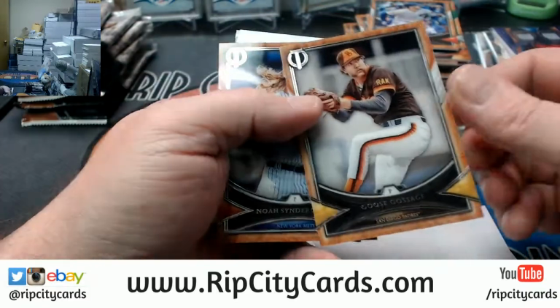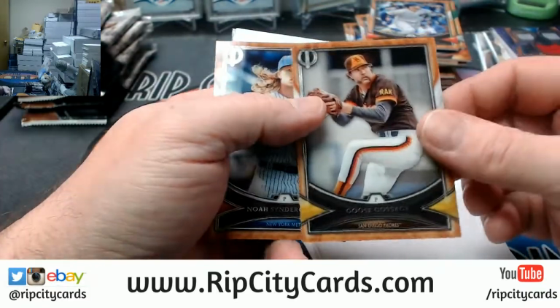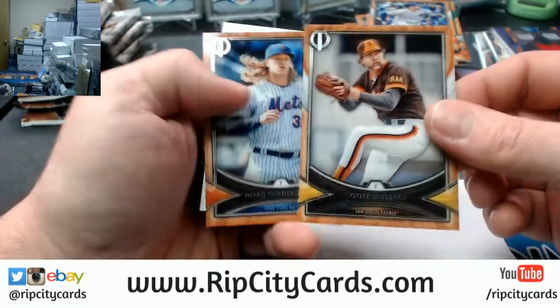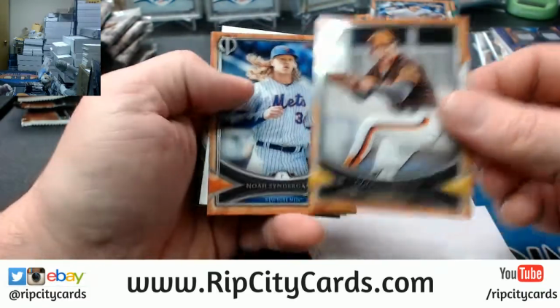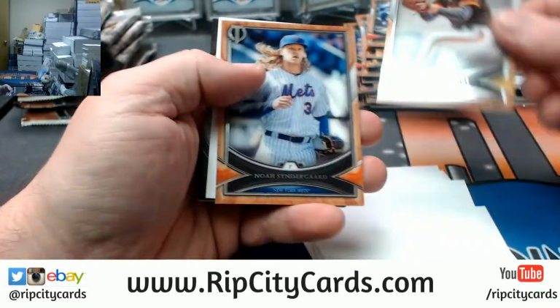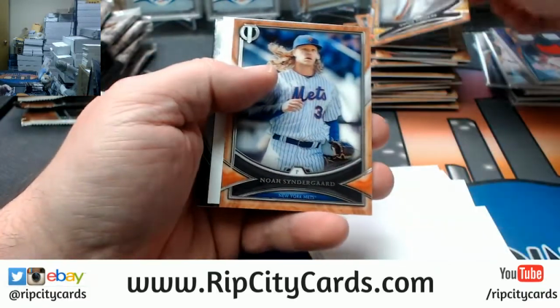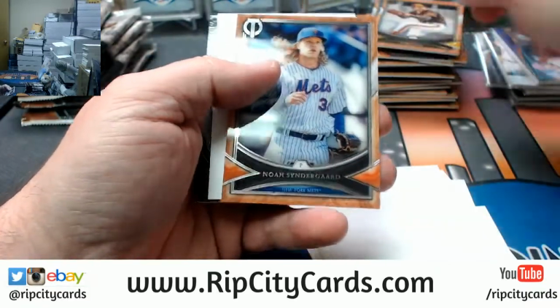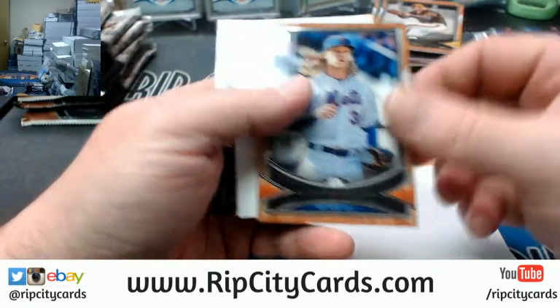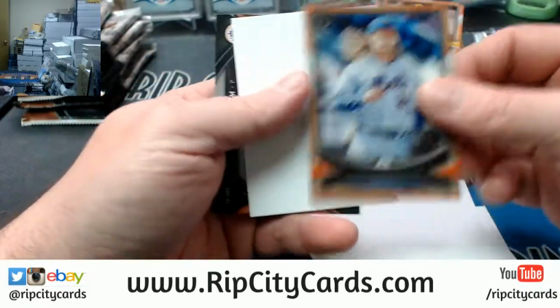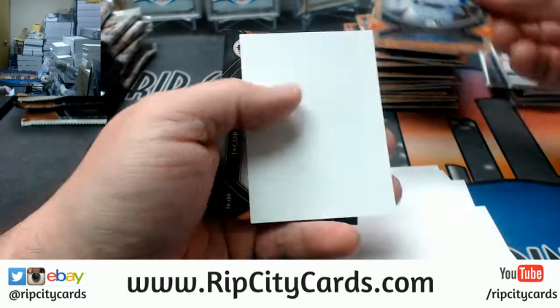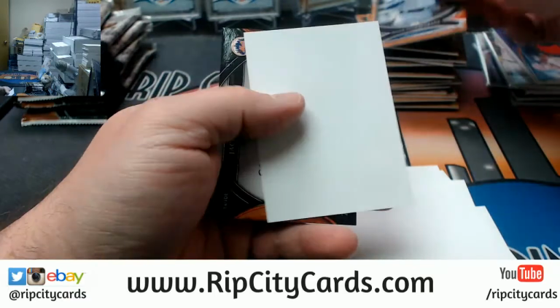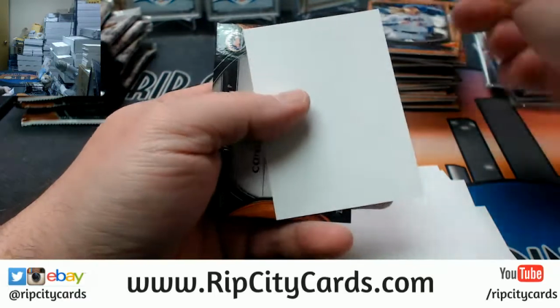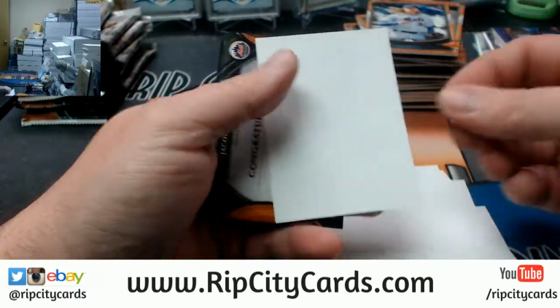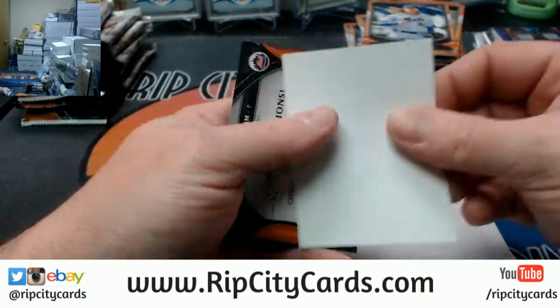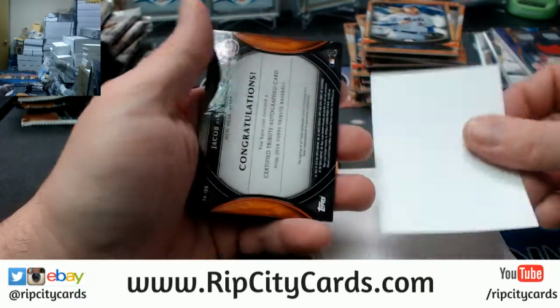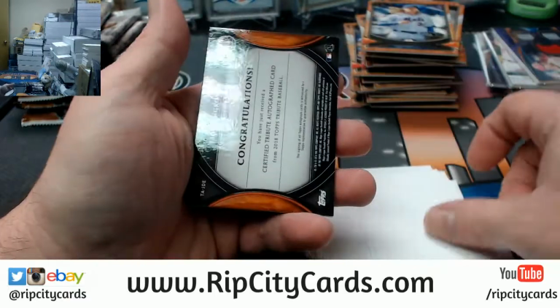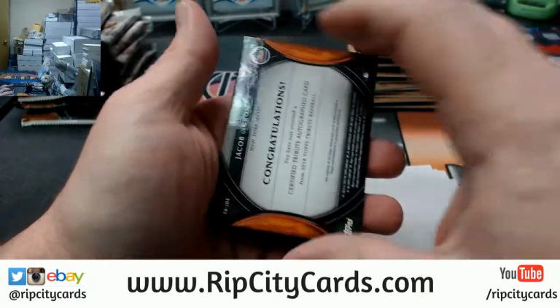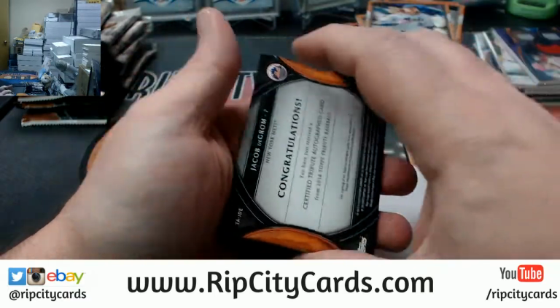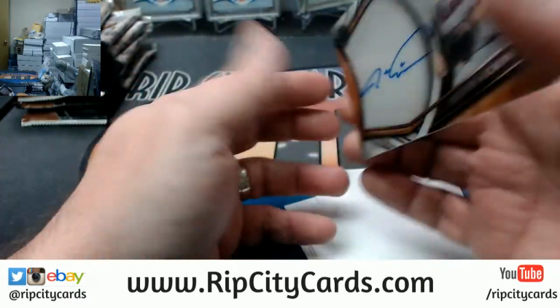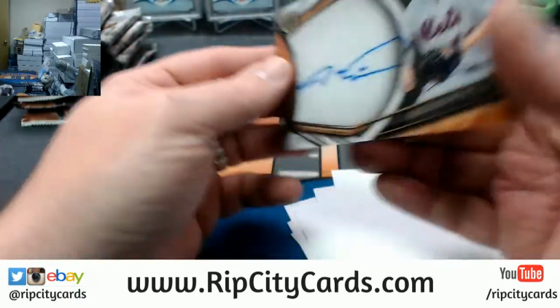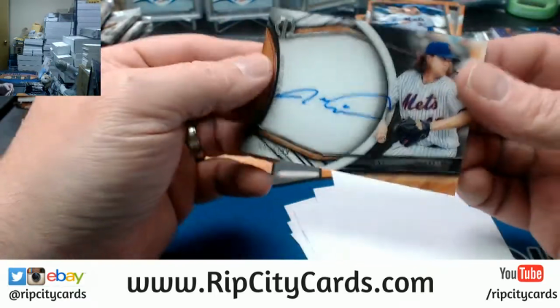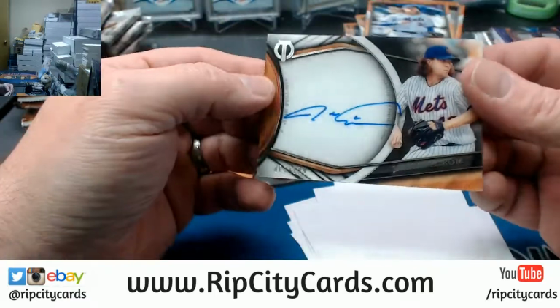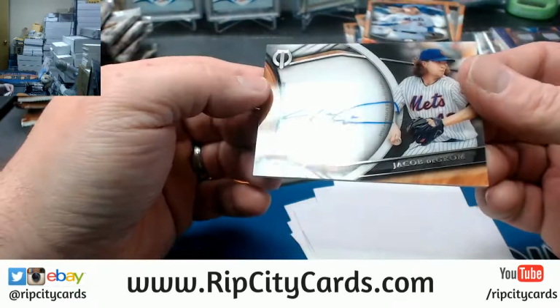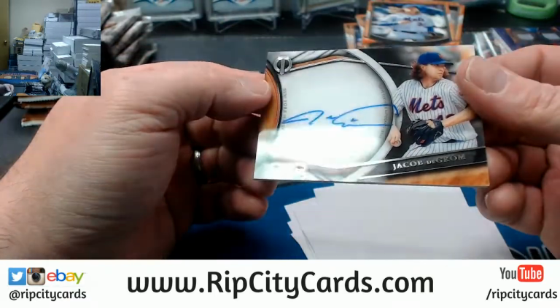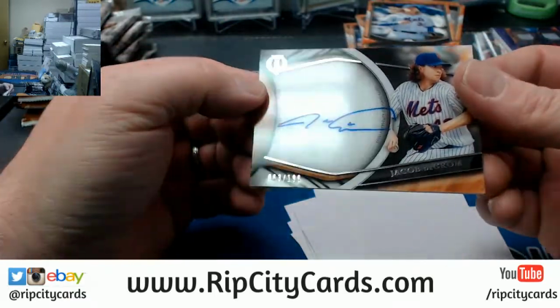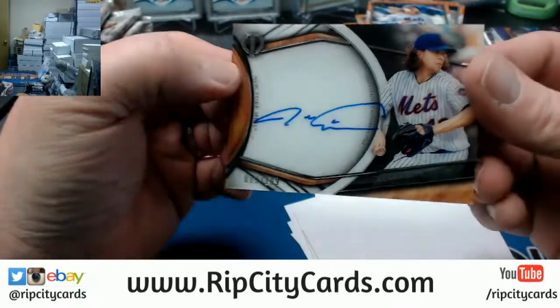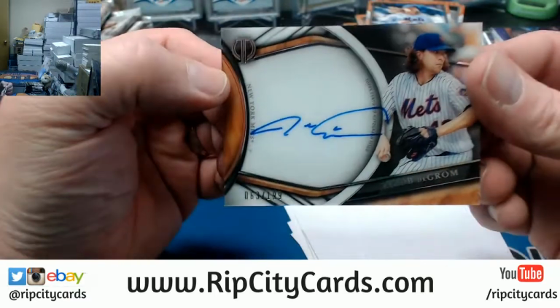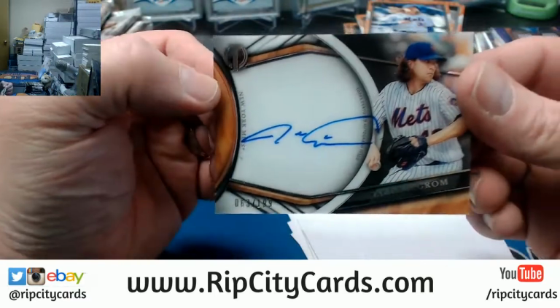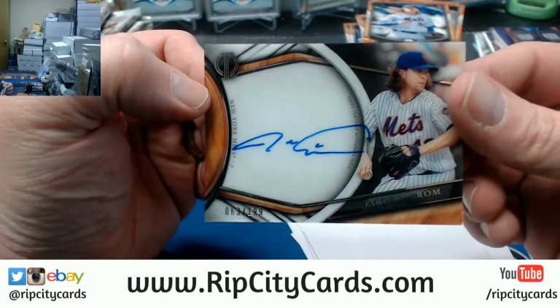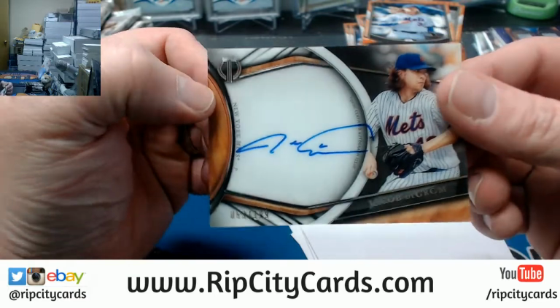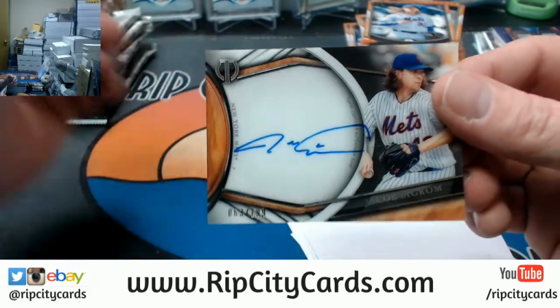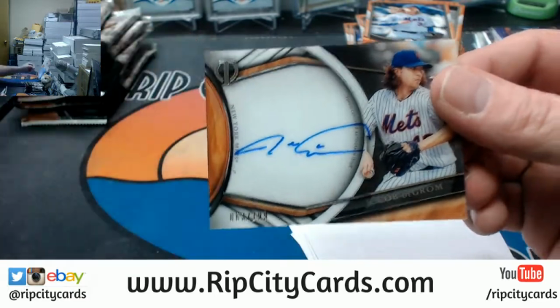A Goose Gossage, a Syndergaard, and a deGrom autograph to 199, on-card style.